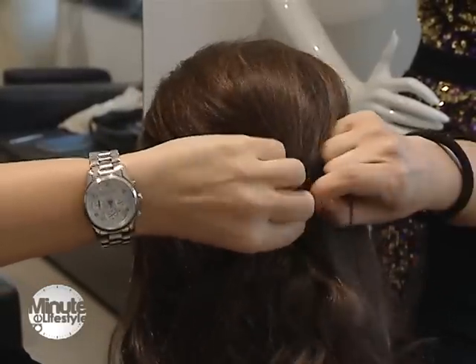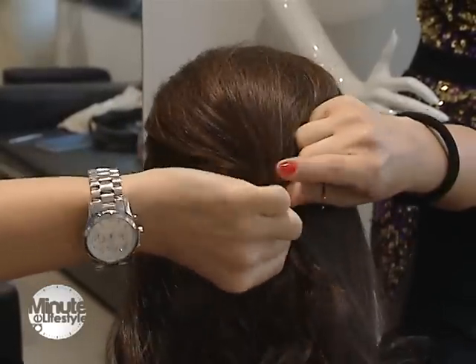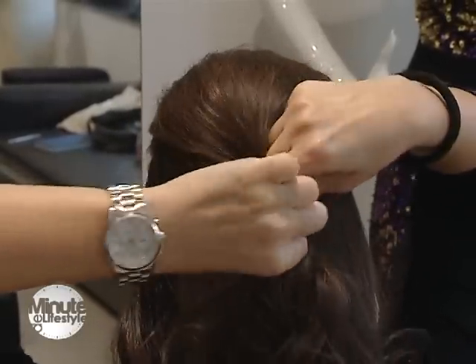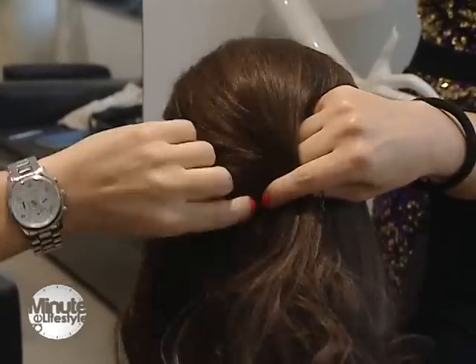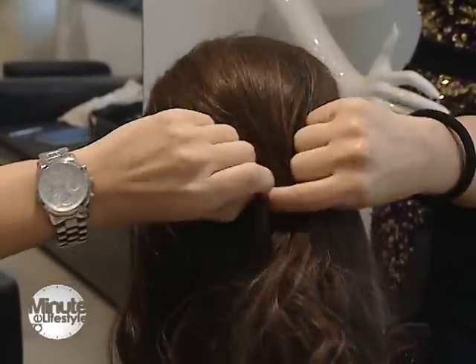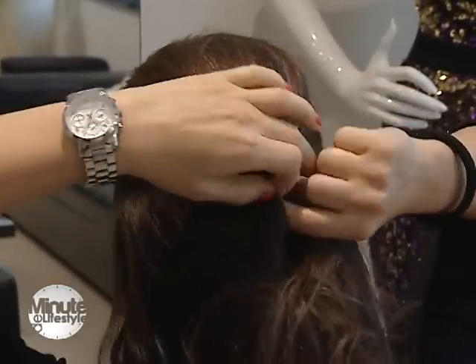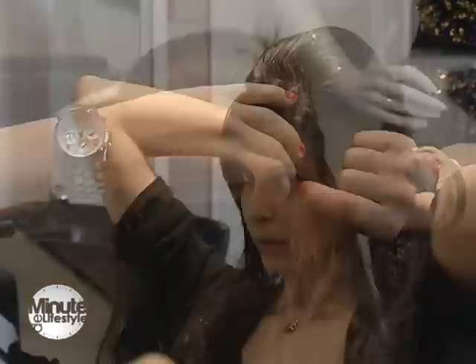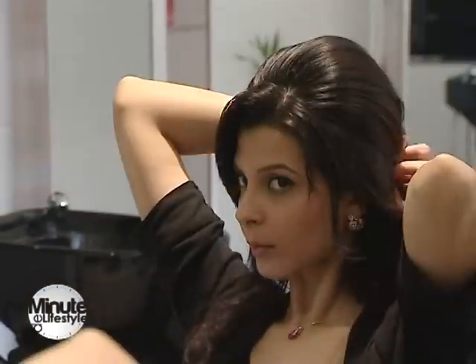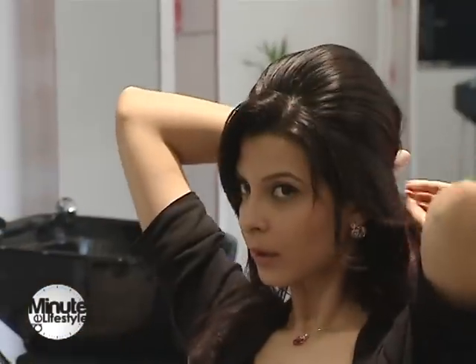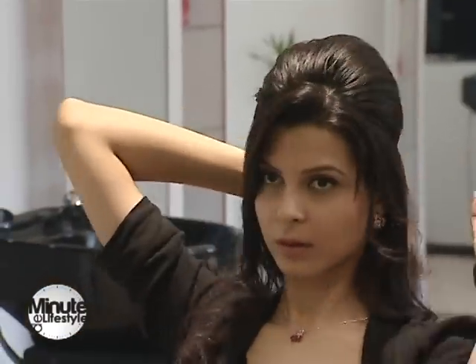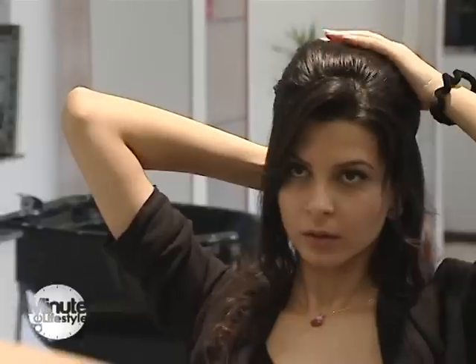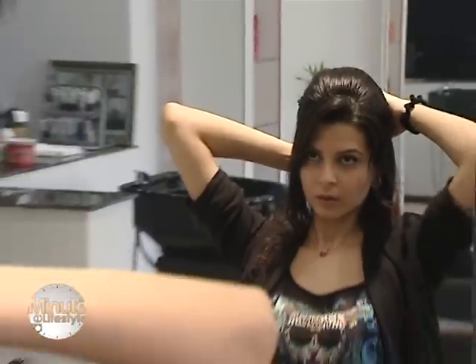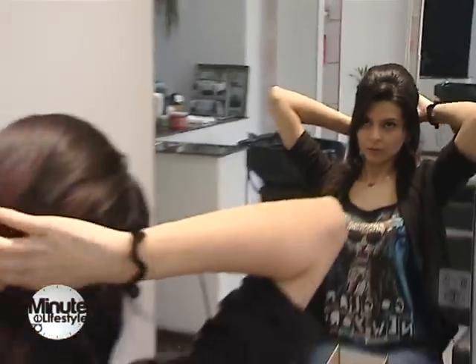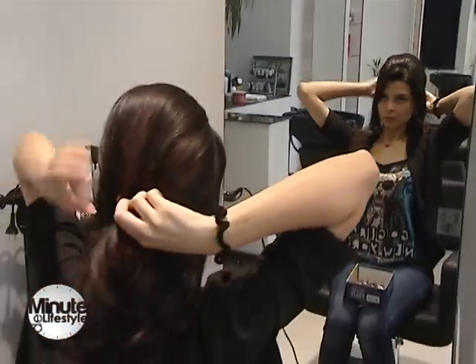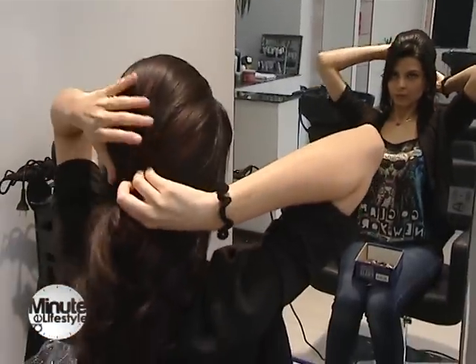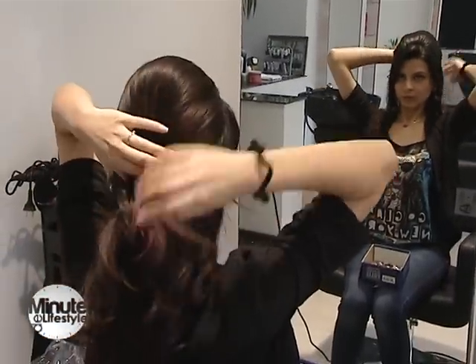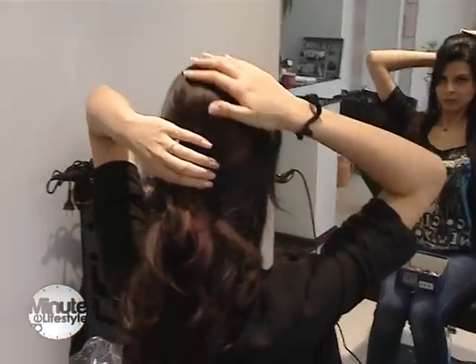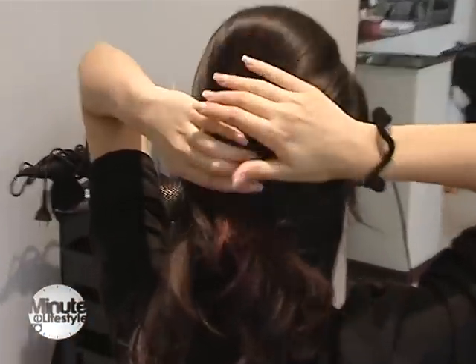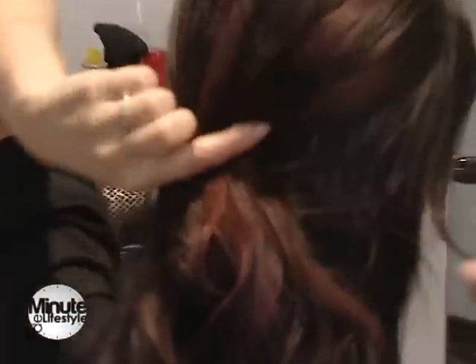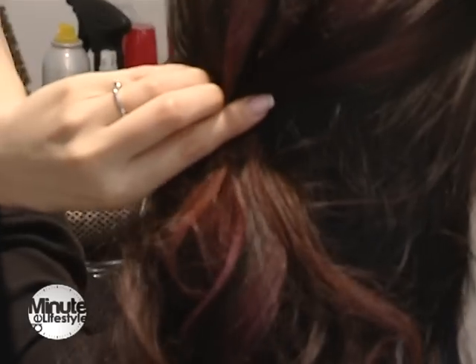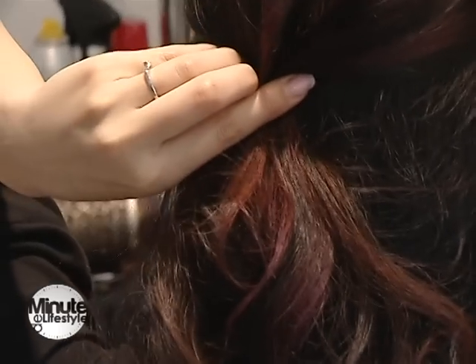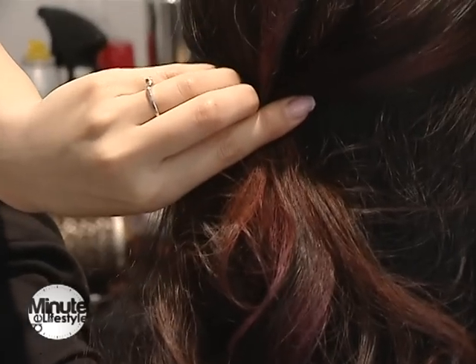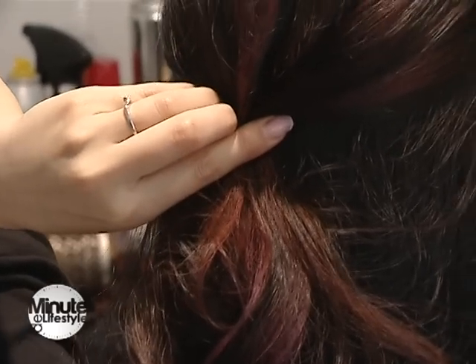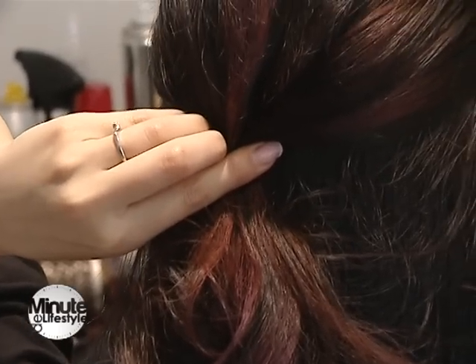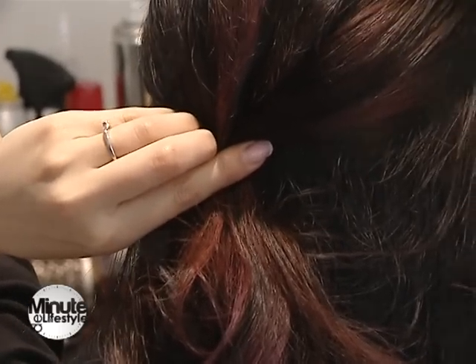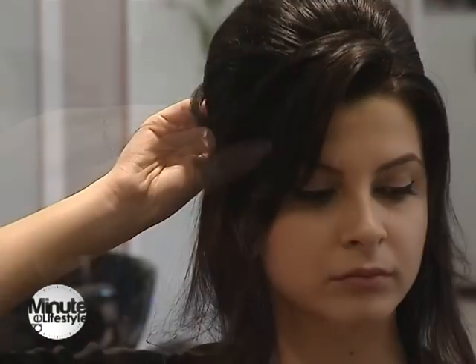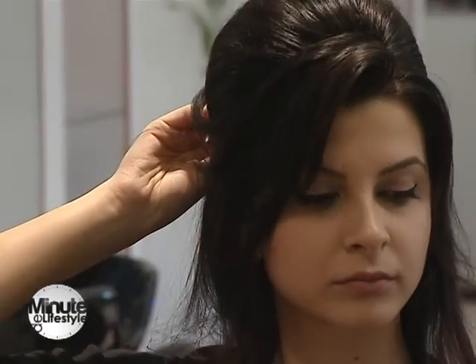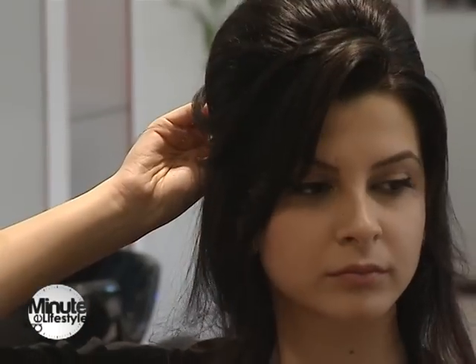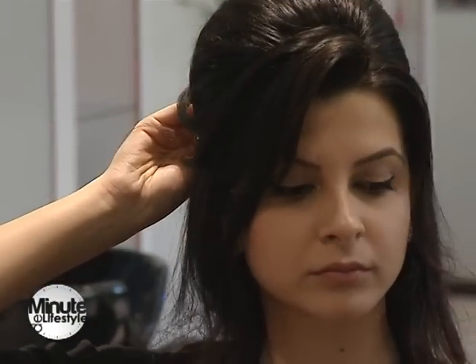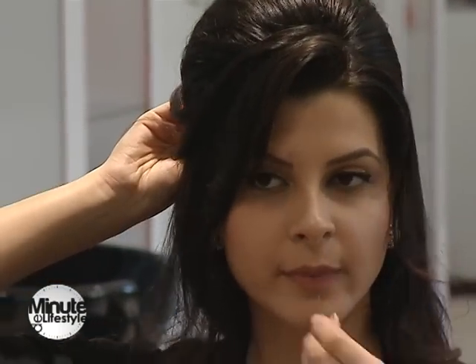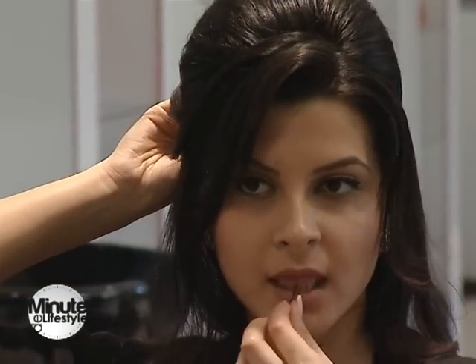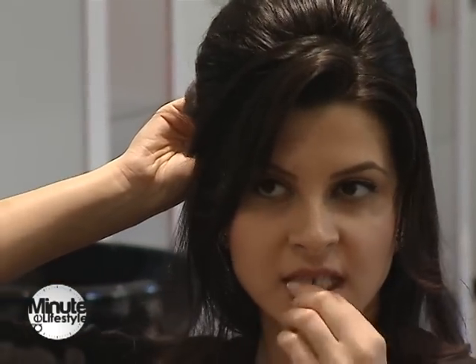Prindem partea calotei în zona din spate, undeva în mijloc. Trebuie să prindem agrafele de jos în sus, punându-le în formă de X.